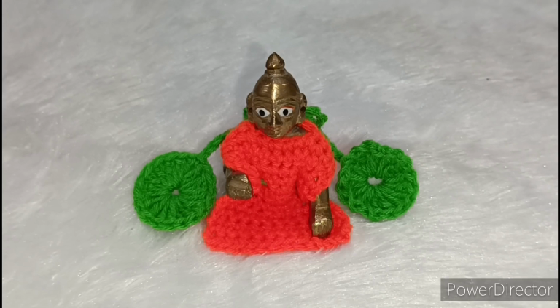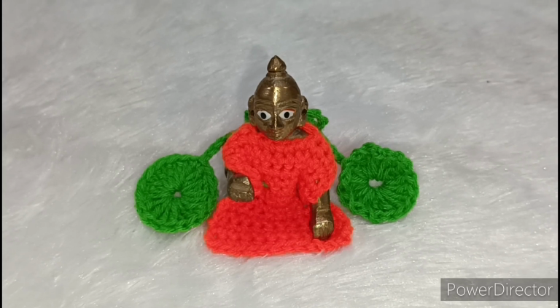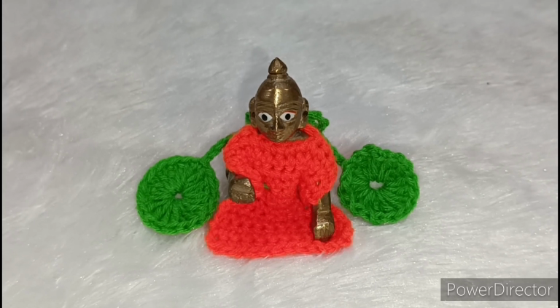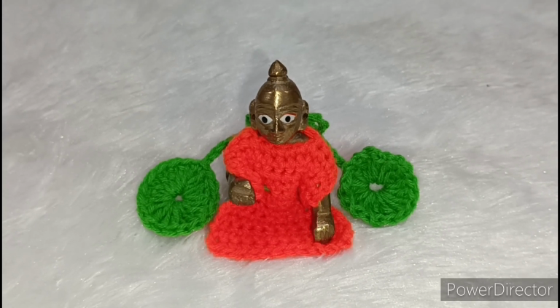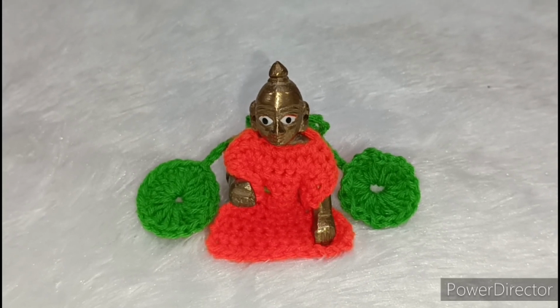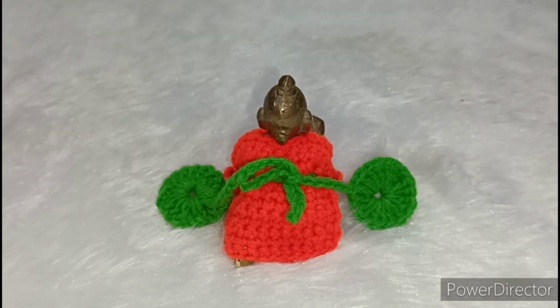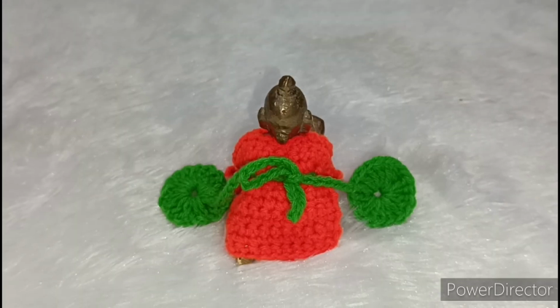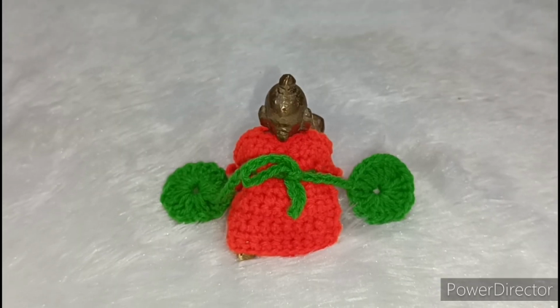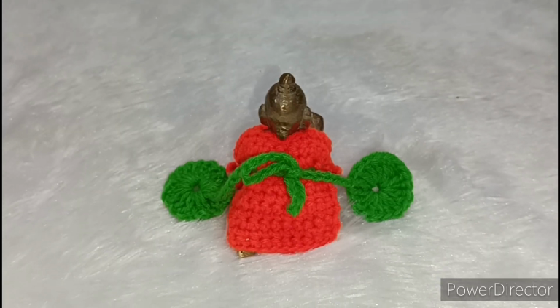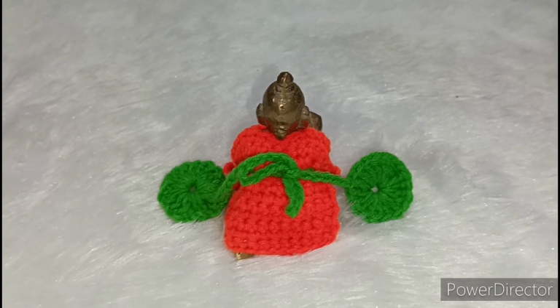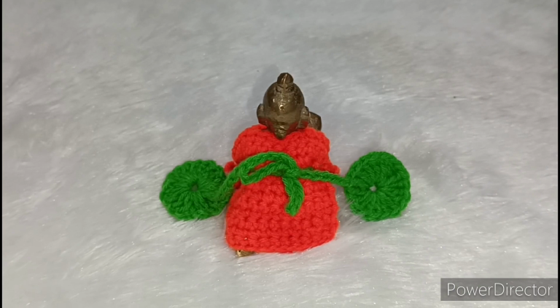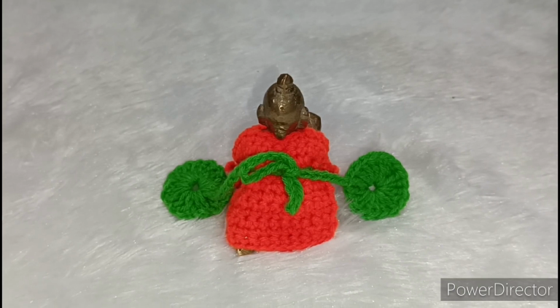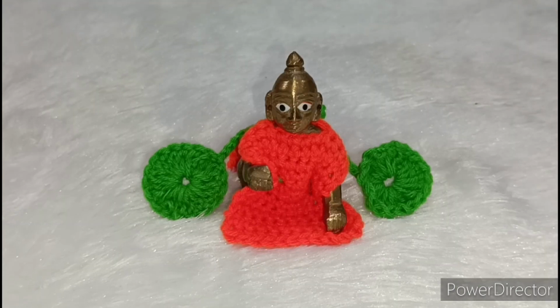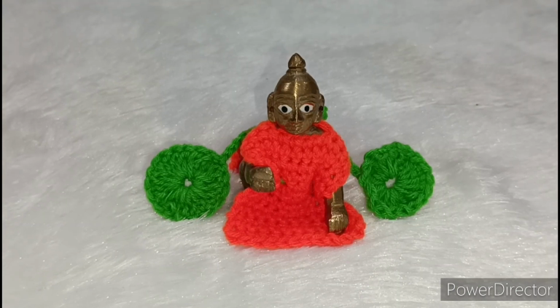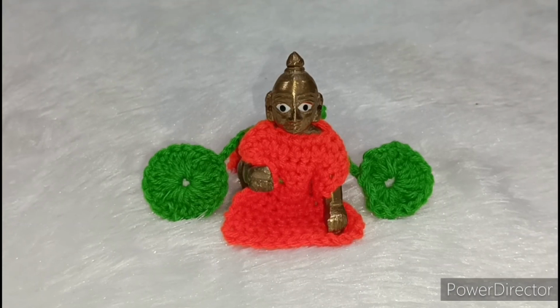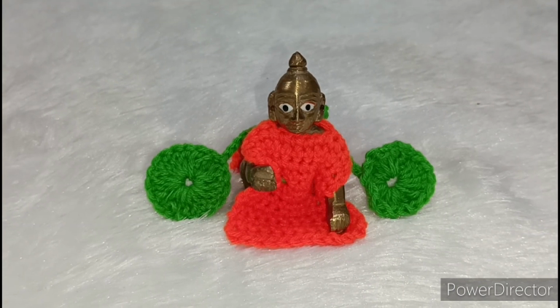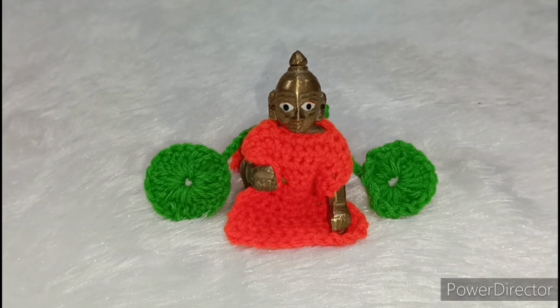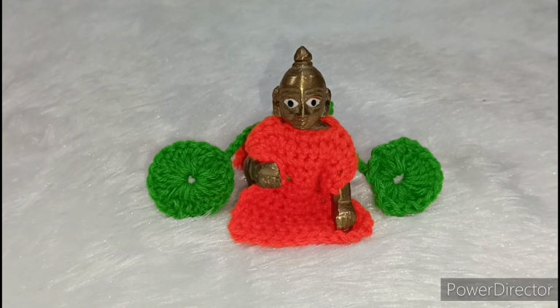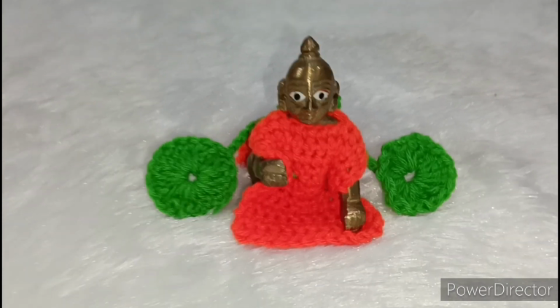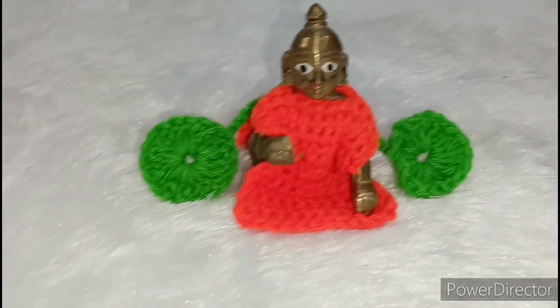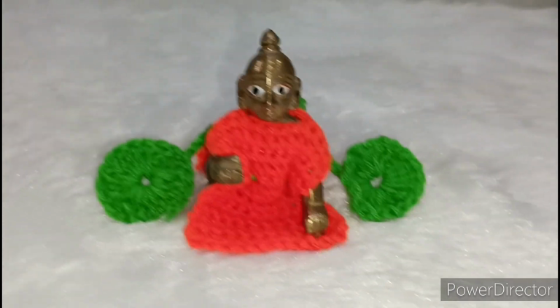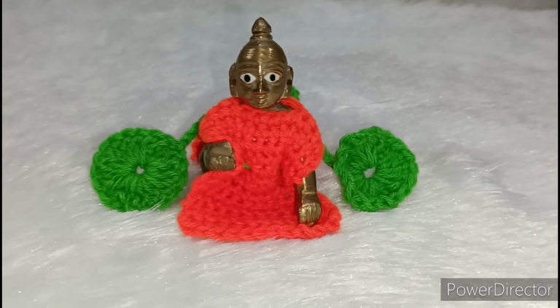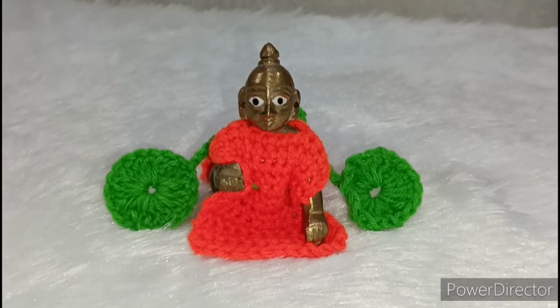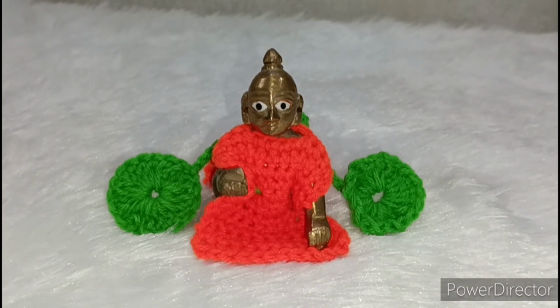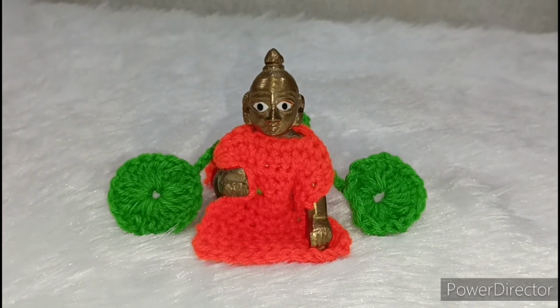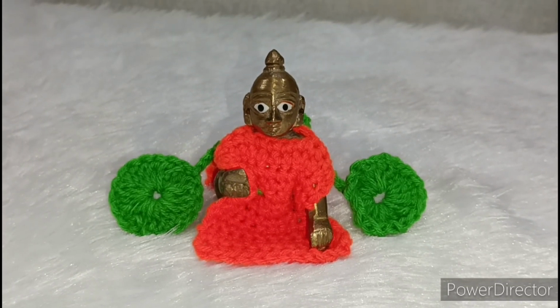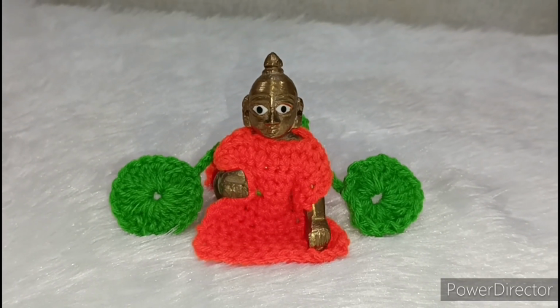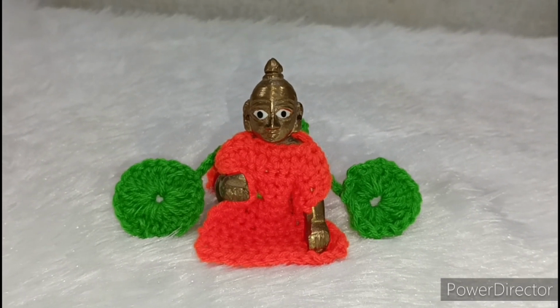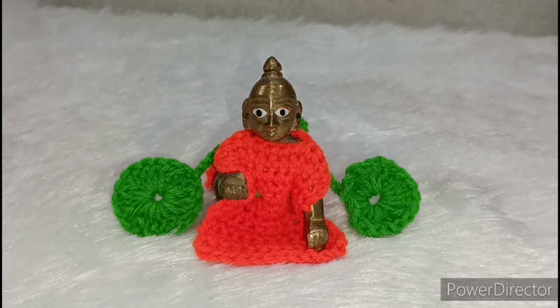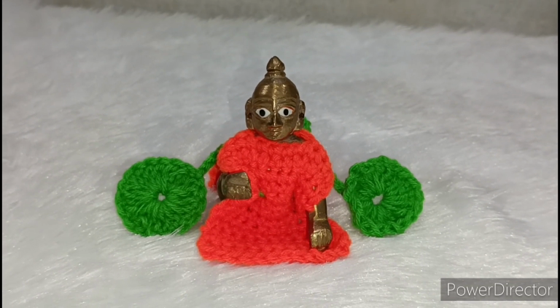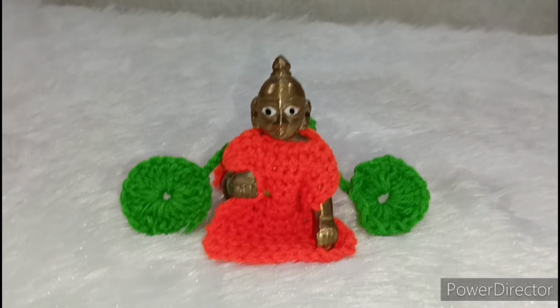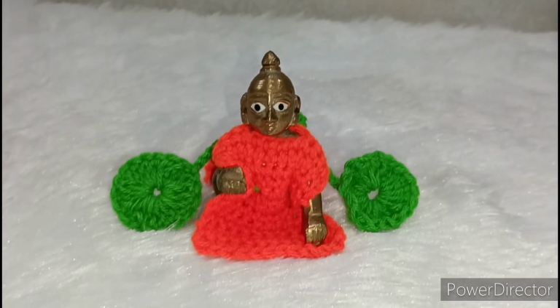I will show you the back of the dress. From the back, see how the dress looks. This dress is very easy — I have made it very simple. Please also look at the last video, where you can see how to make this dress very easily.